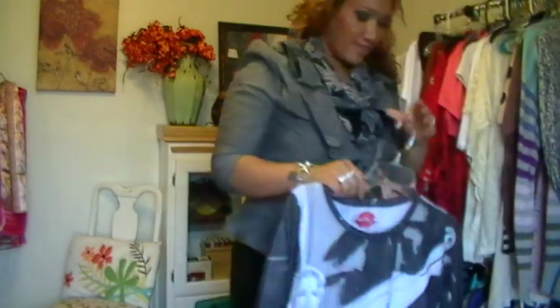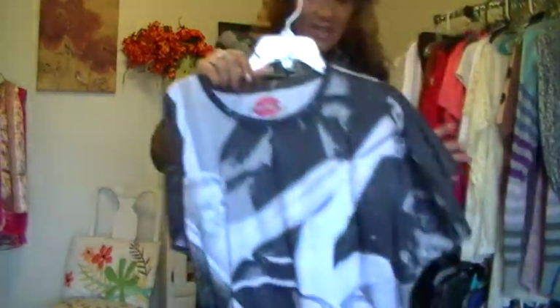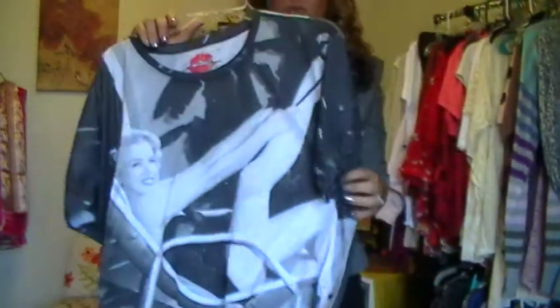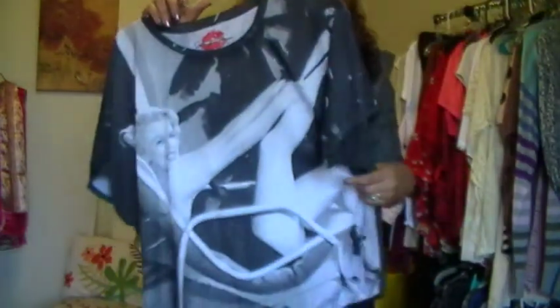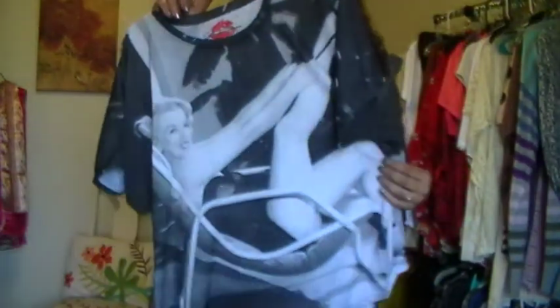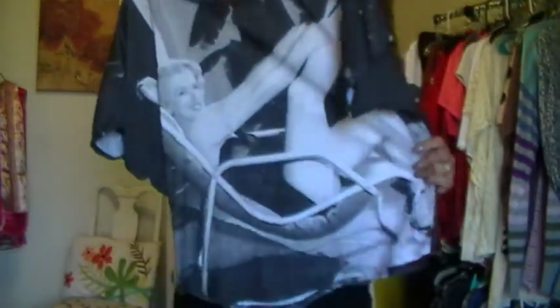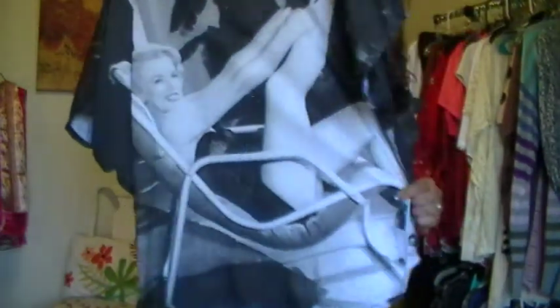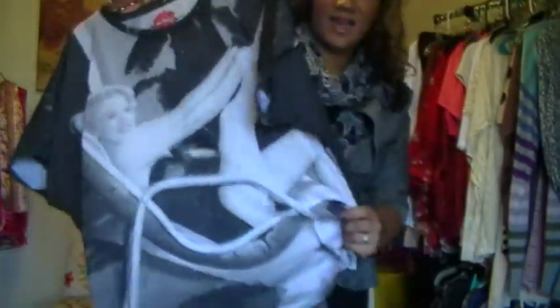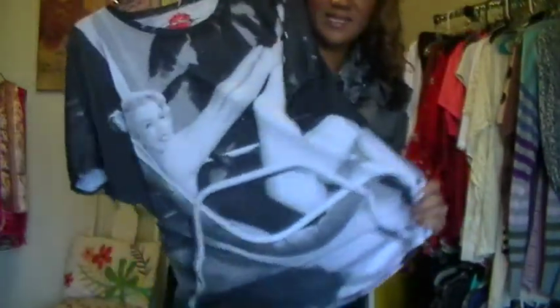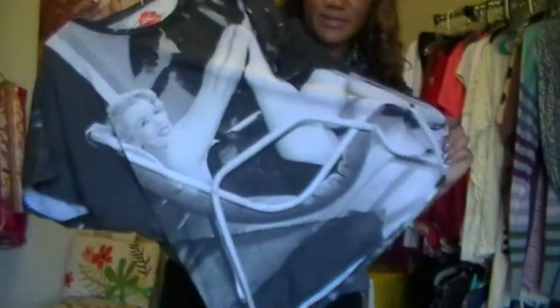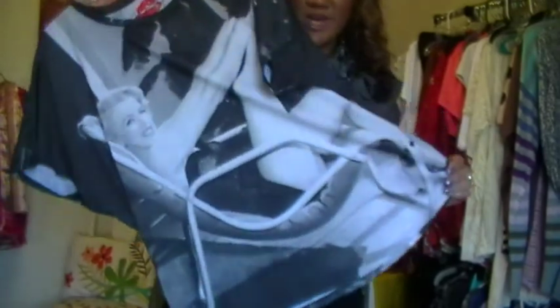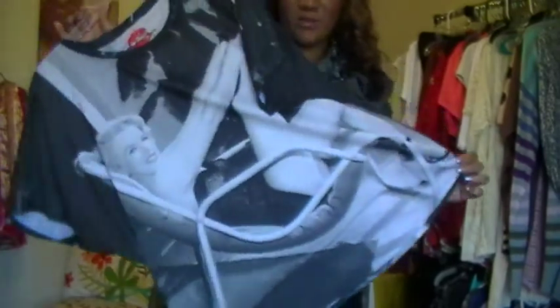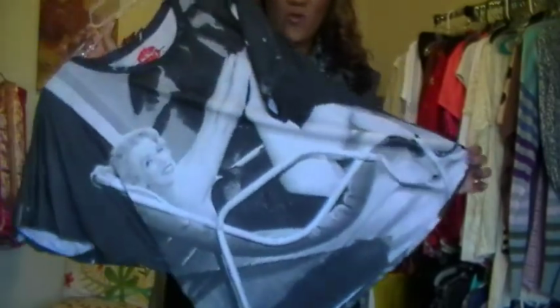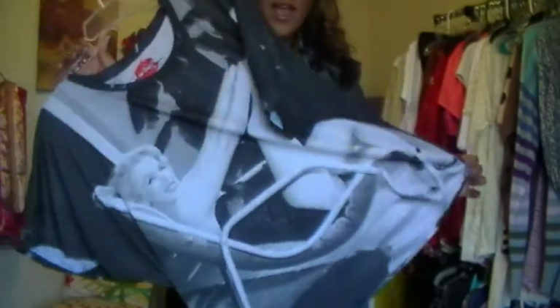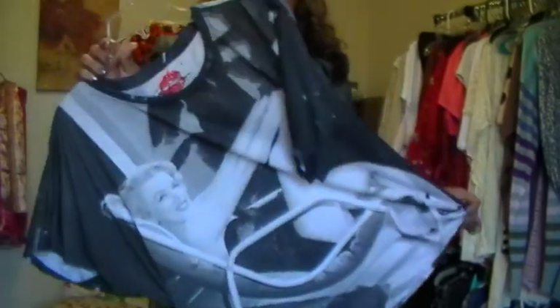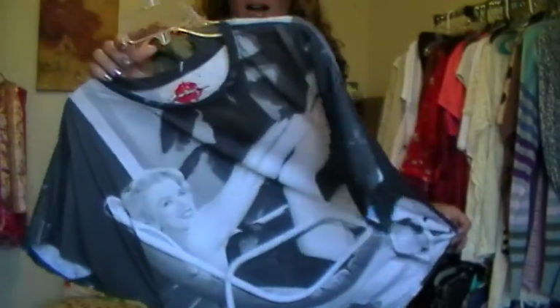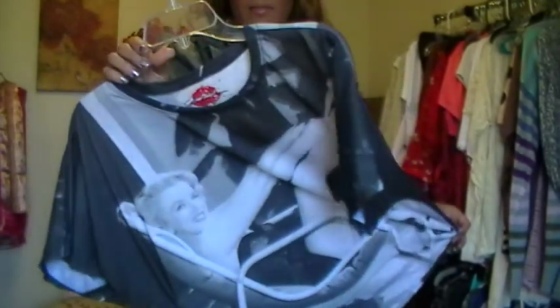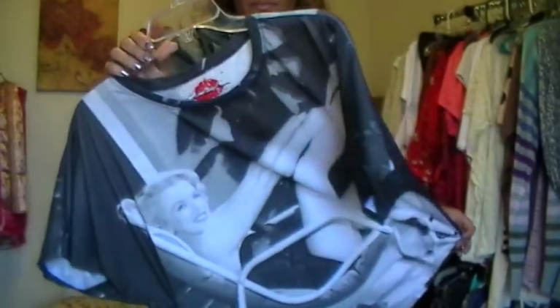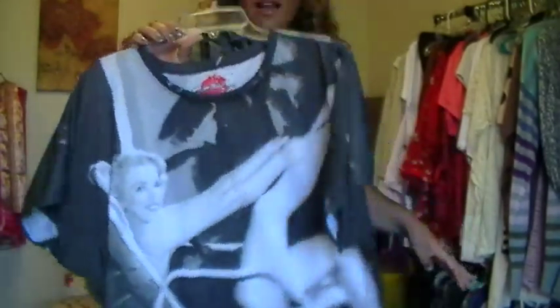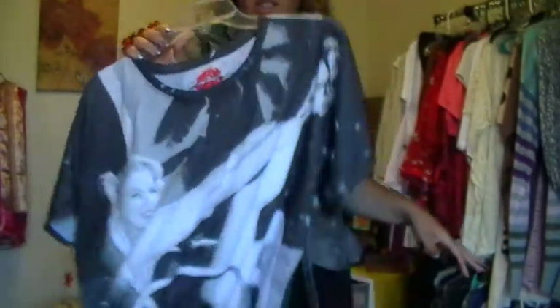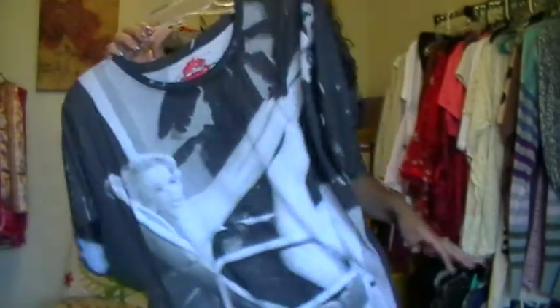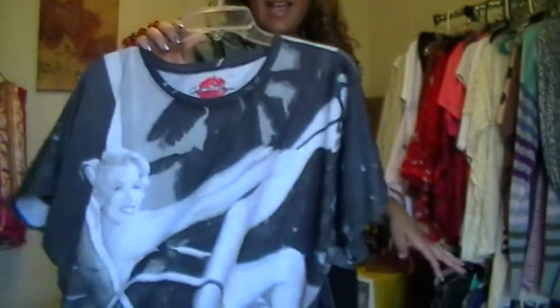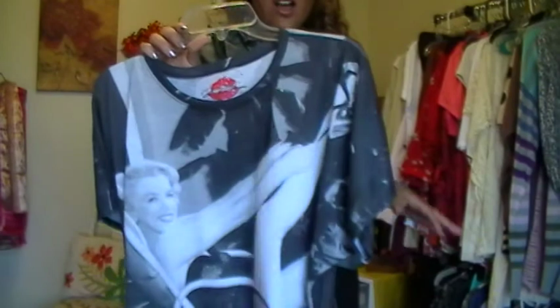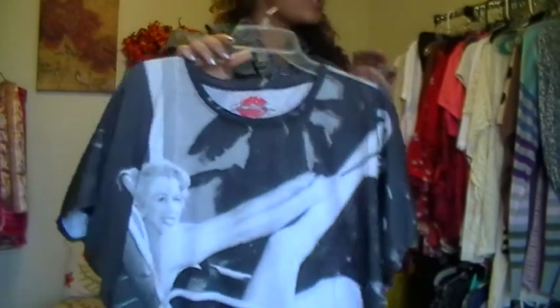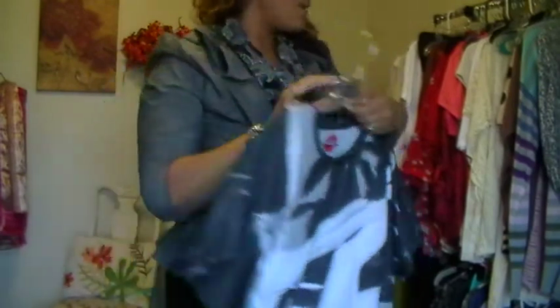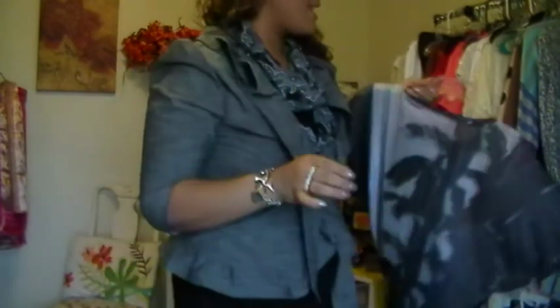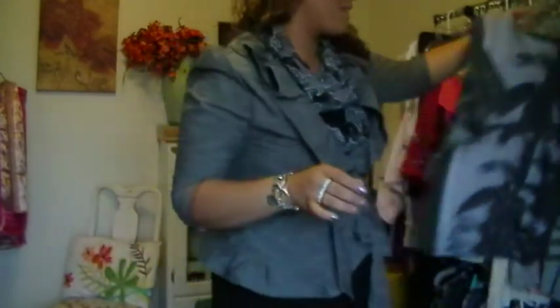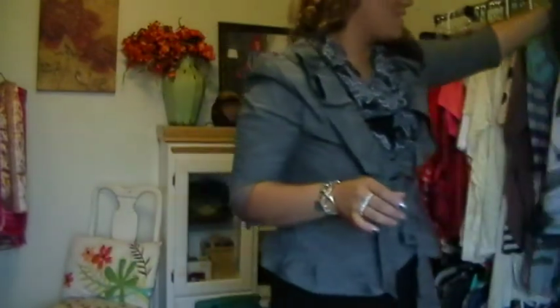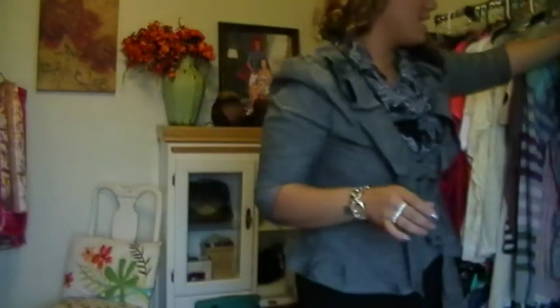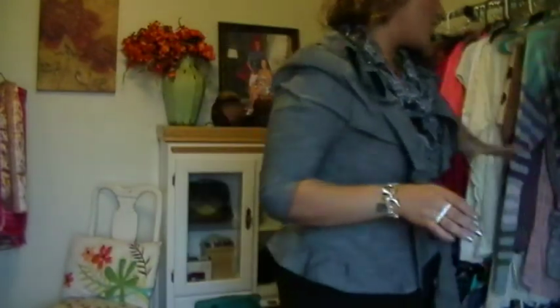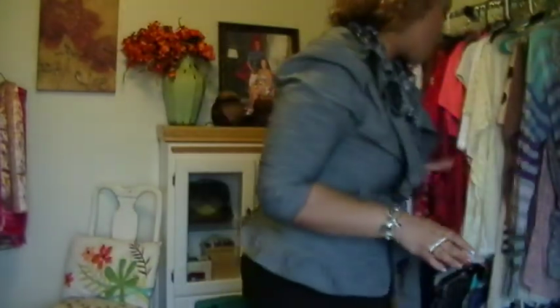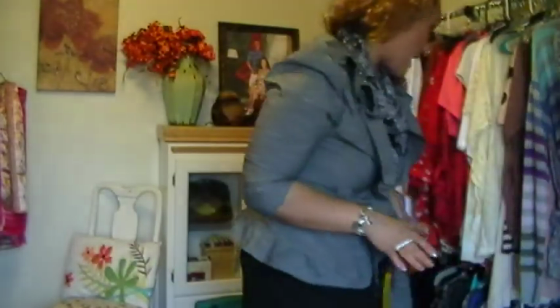Then I got this Marilyn Monroe shirt. I'm such a Marilyn Monroe fan. I got this for about $8, but I think I might actually frame it.